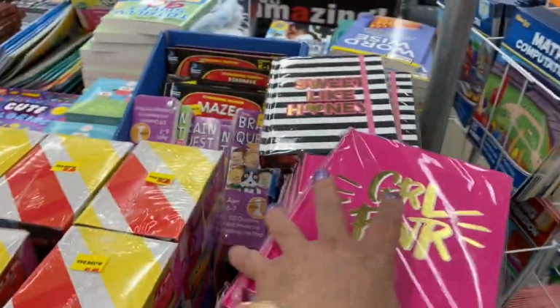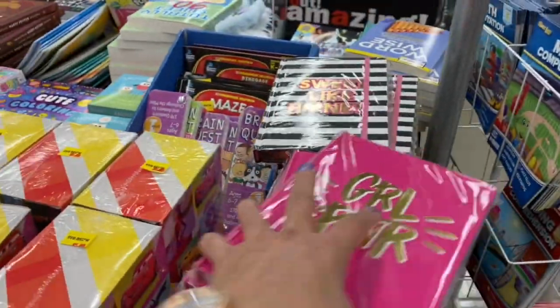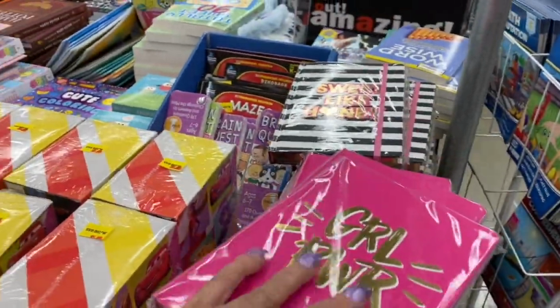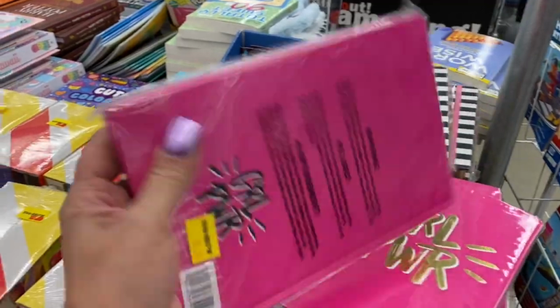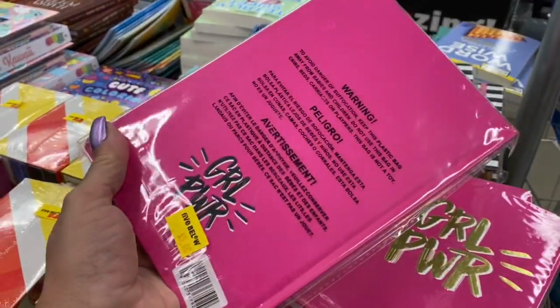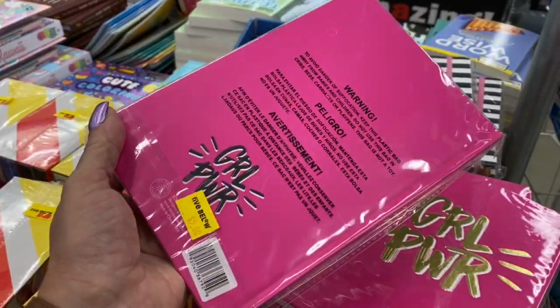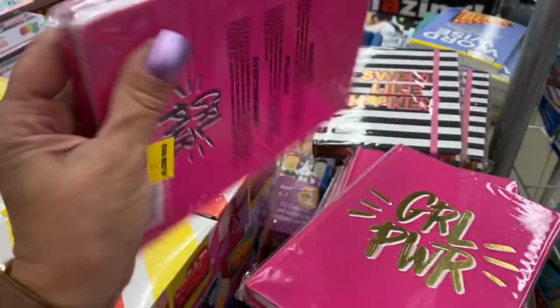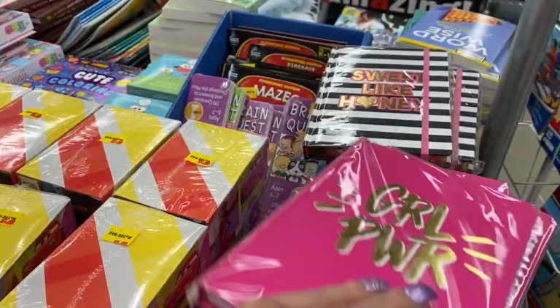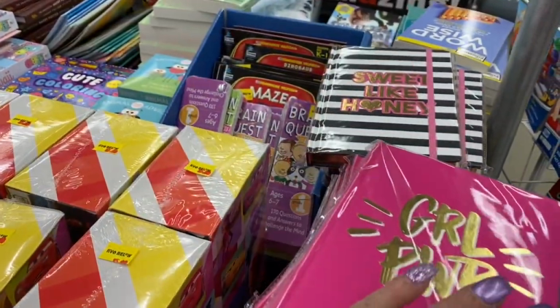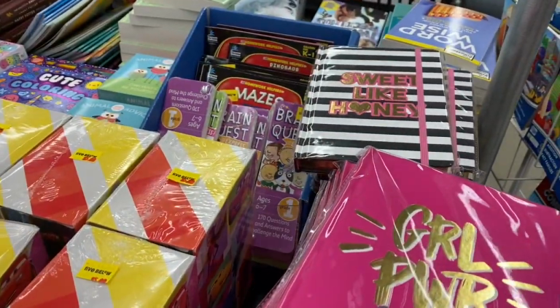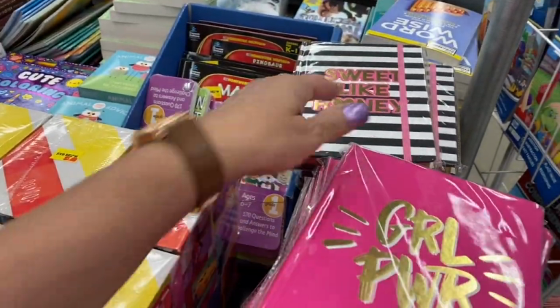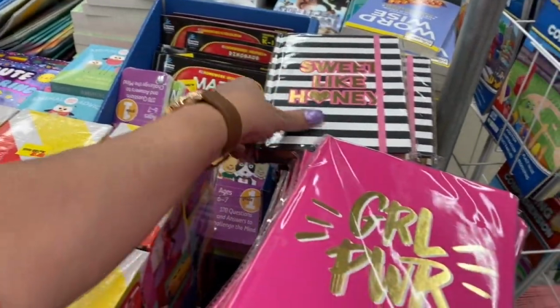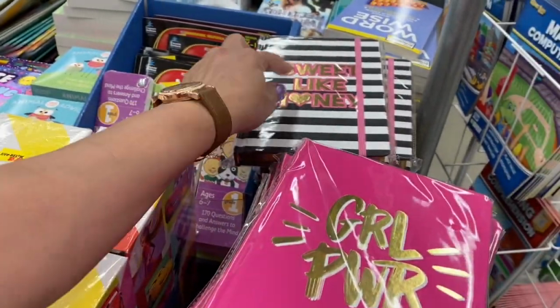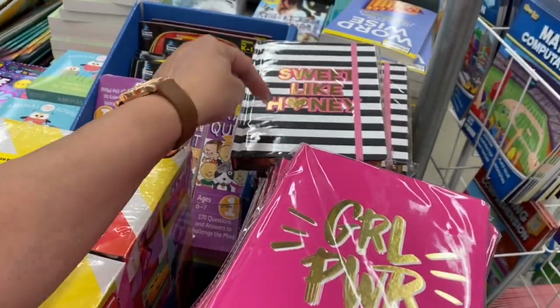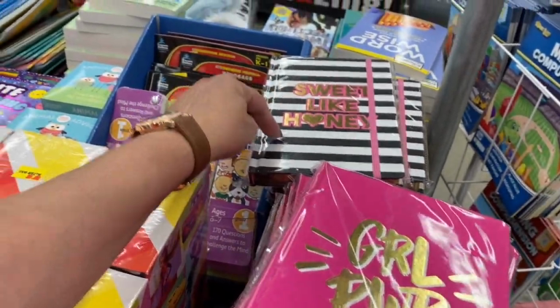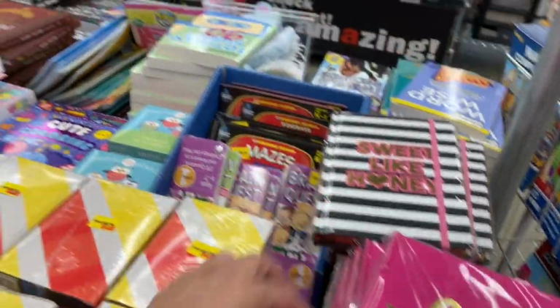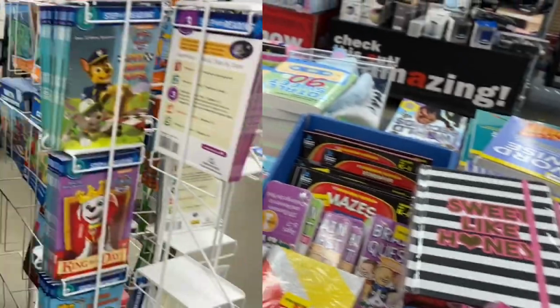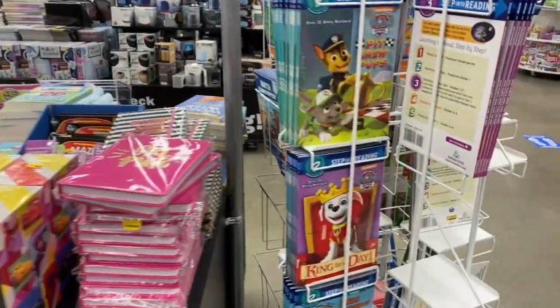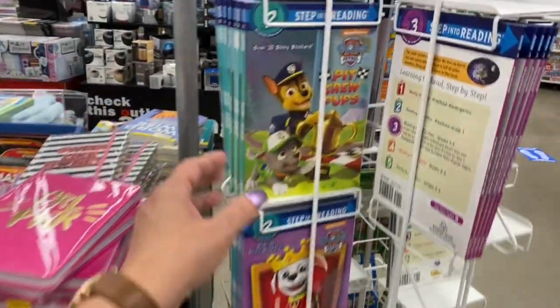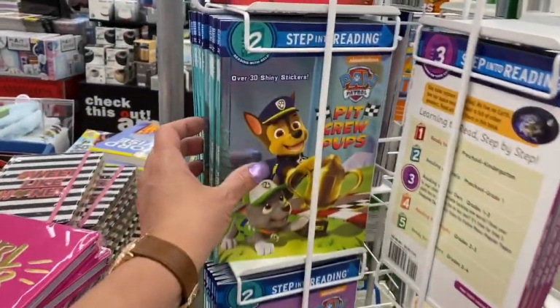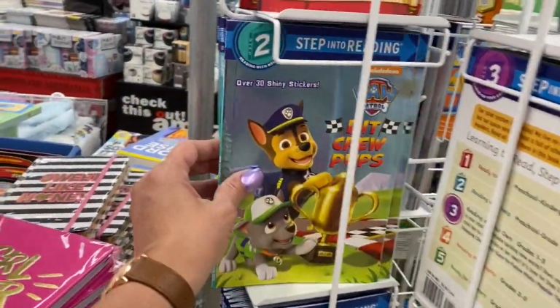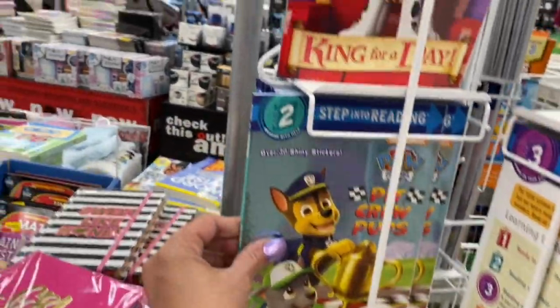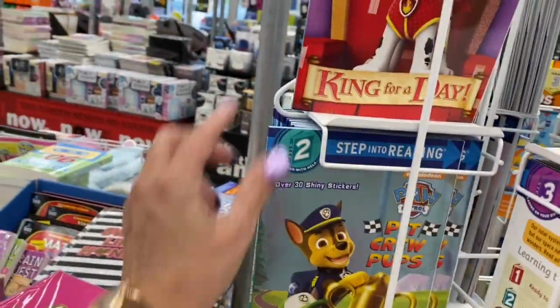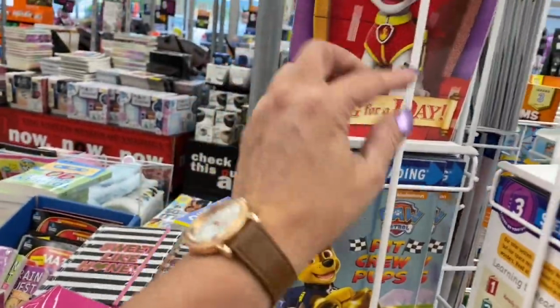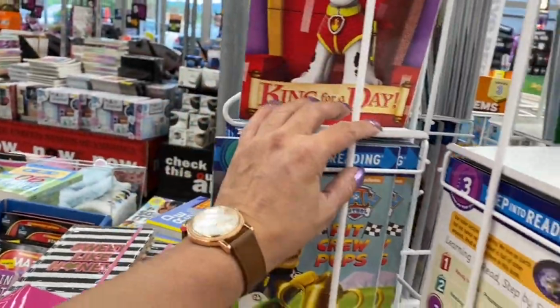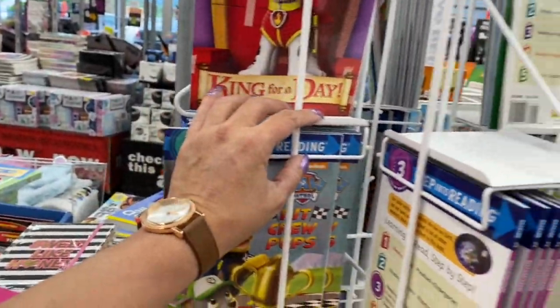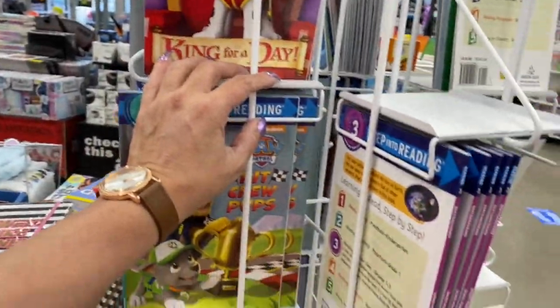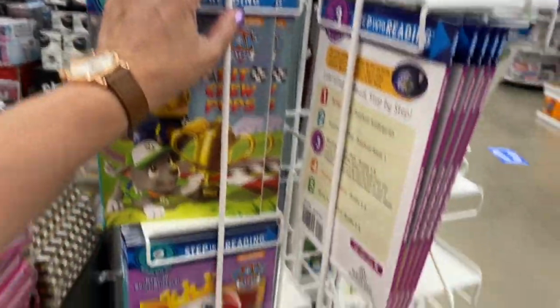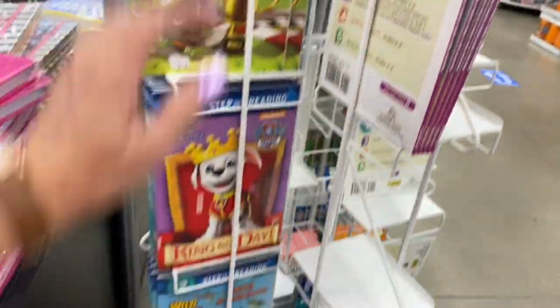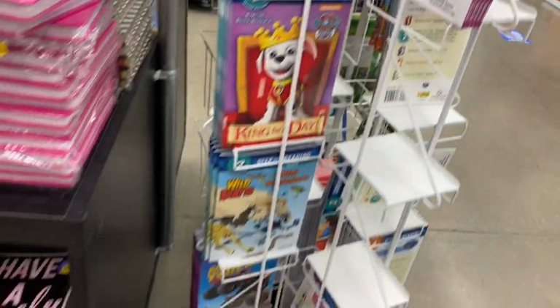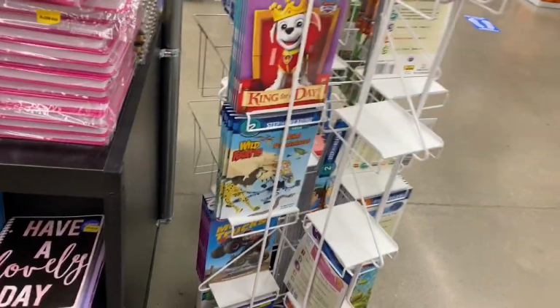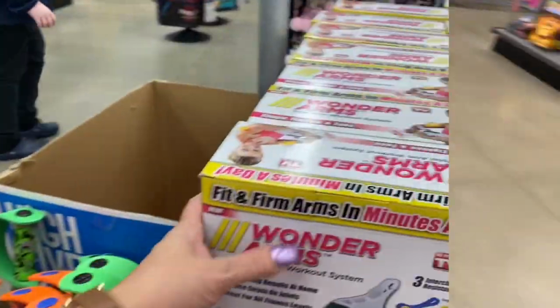These must be journals — so this one says 'Girl Power.' And this one says 'Sweet Like Honey.' More books guys. And they even come in levels — that's adorable. Those are $3.99.